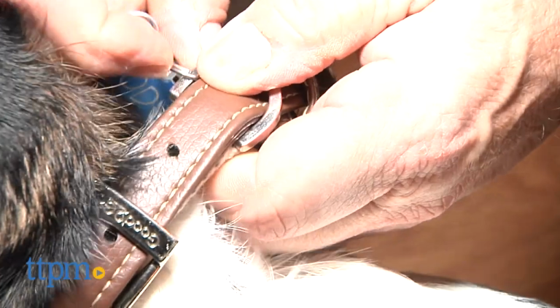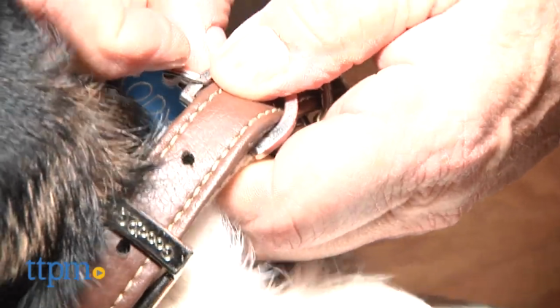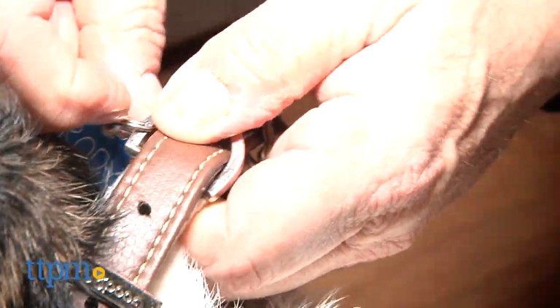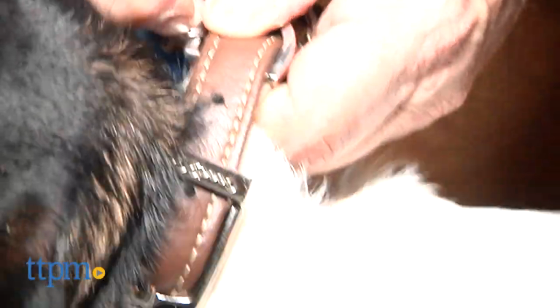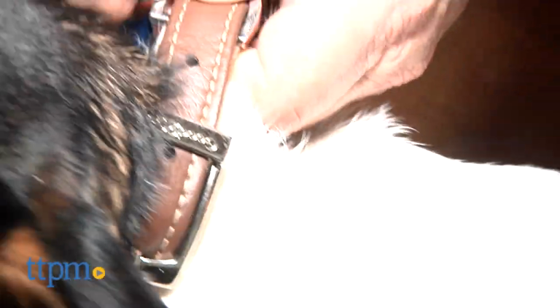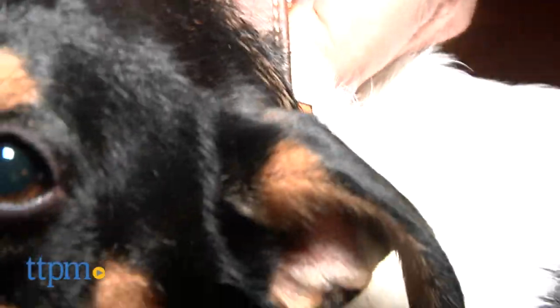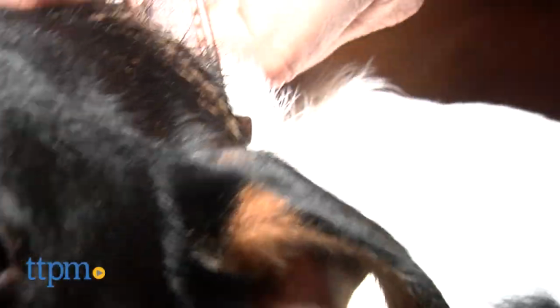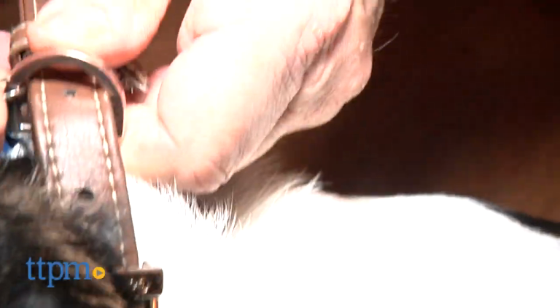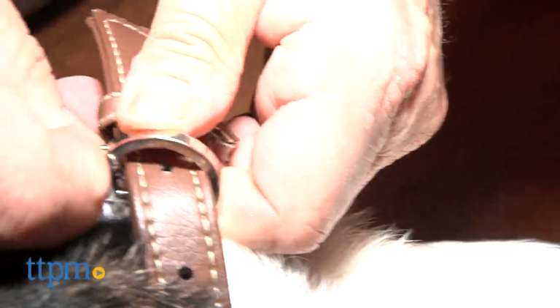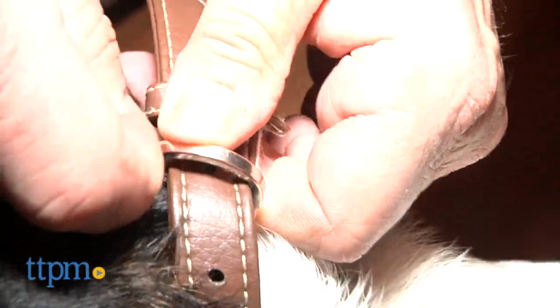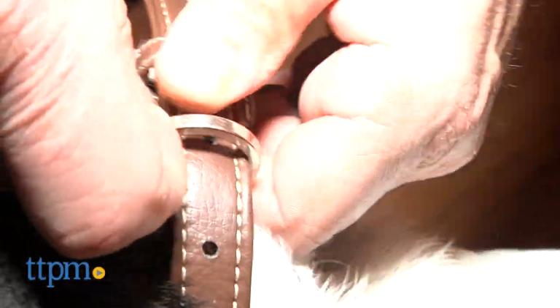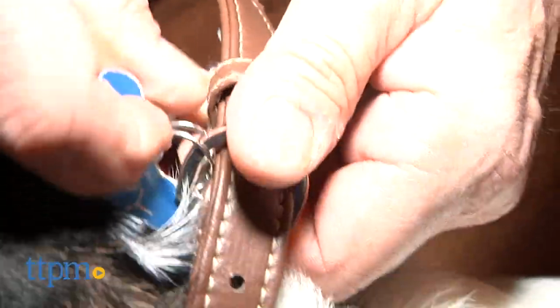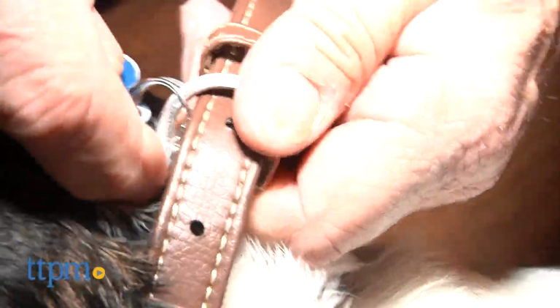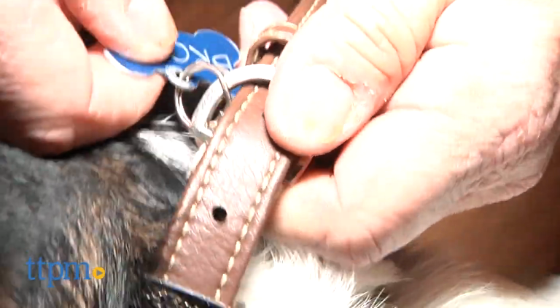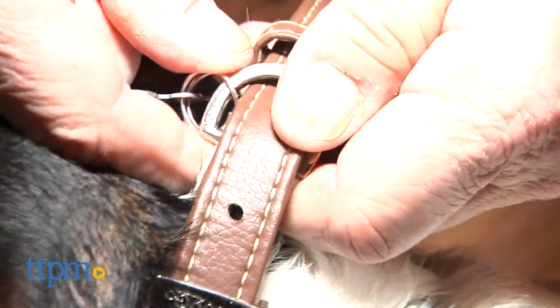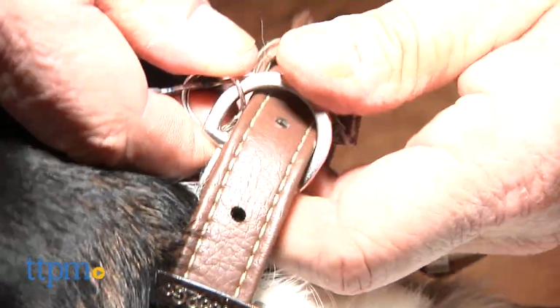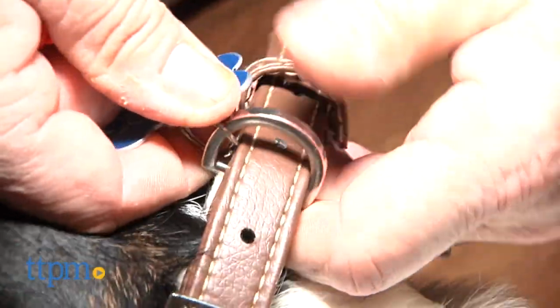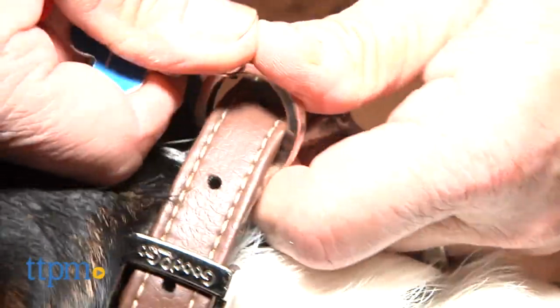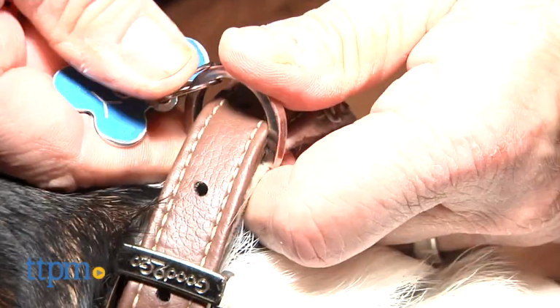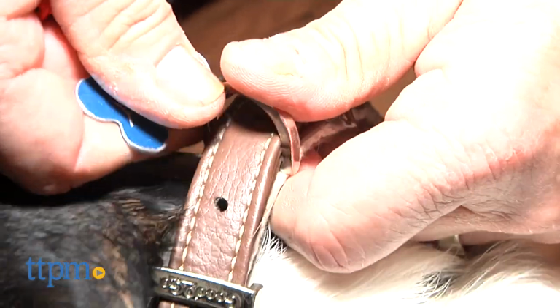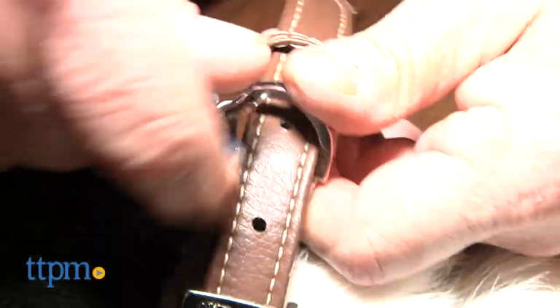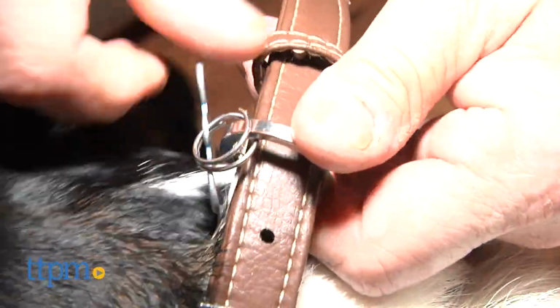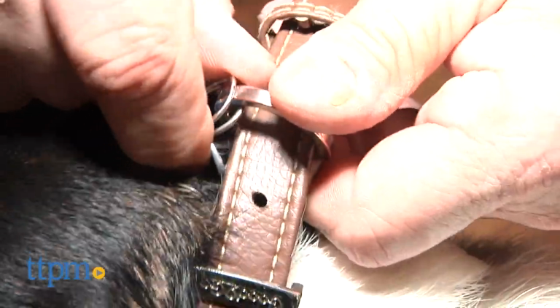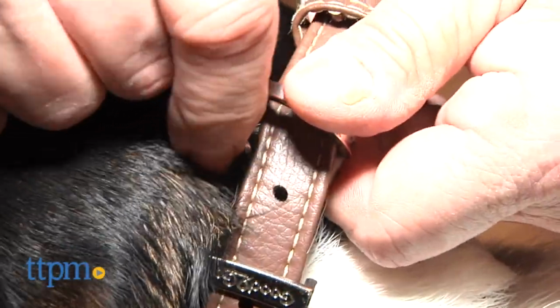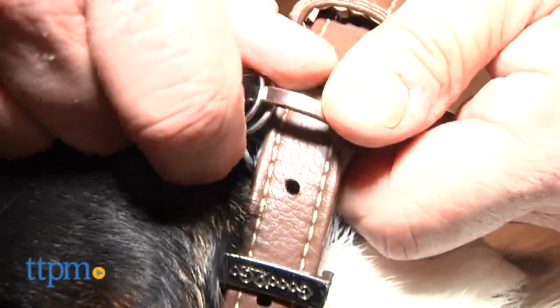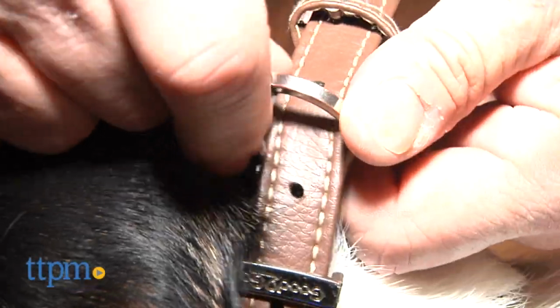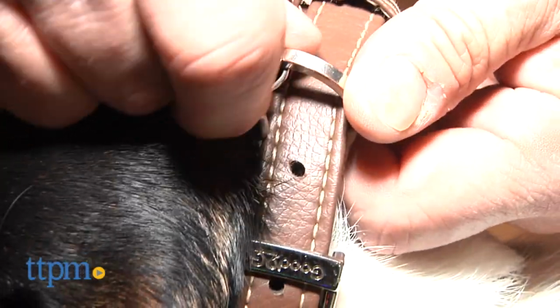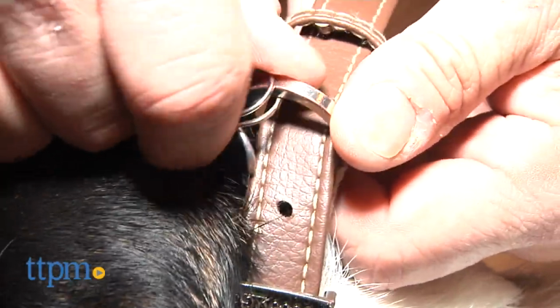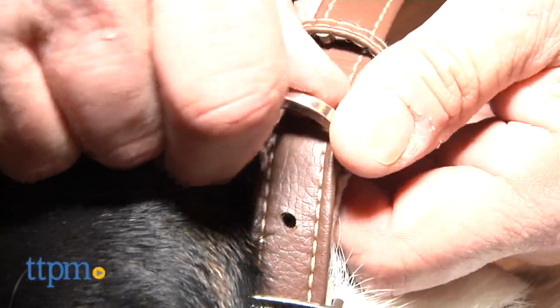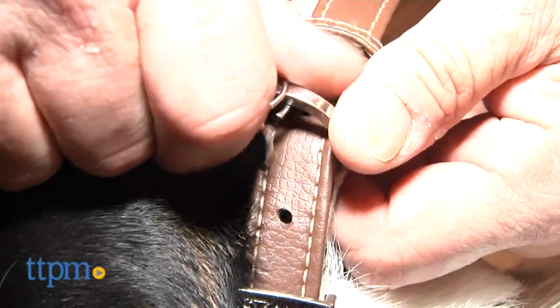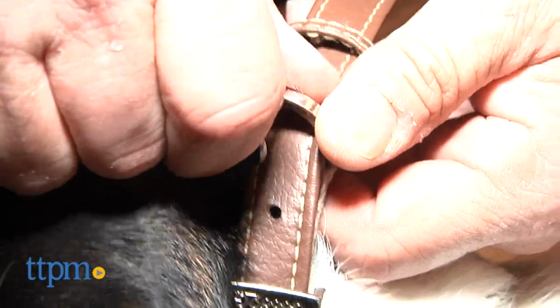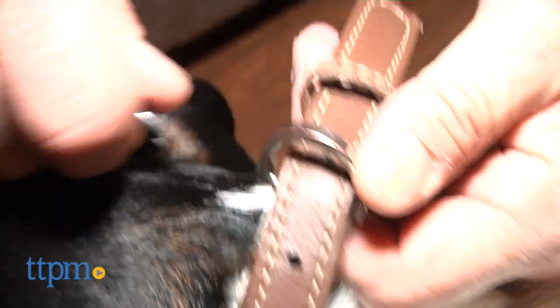Most dog tags come with fasteners already attached. To put on a registration or name tag, you must spread the coils of the tag fastener so that the ring from the collar fits in. Then you manipulate the ring until the ring works through the coil and the tag hangs freely.